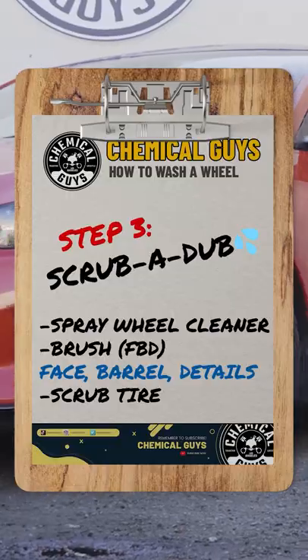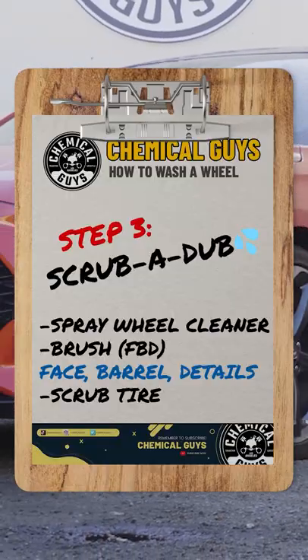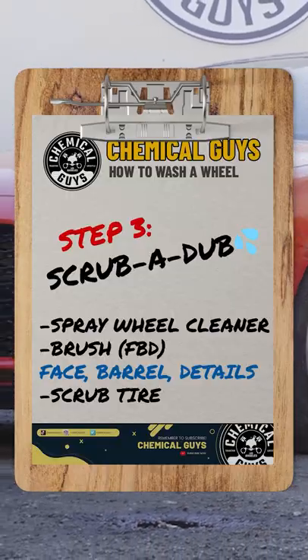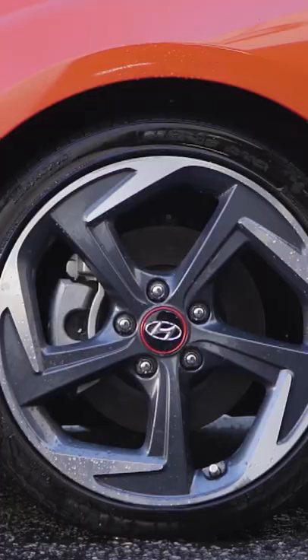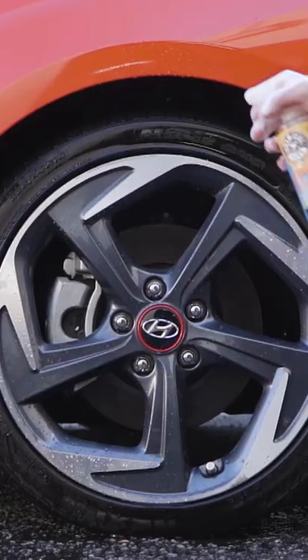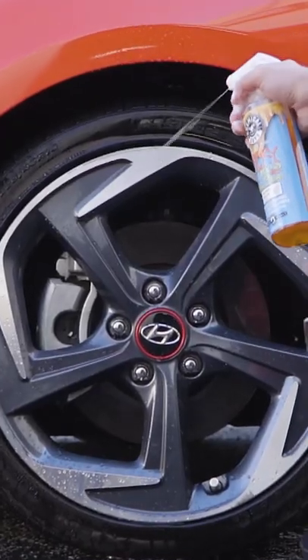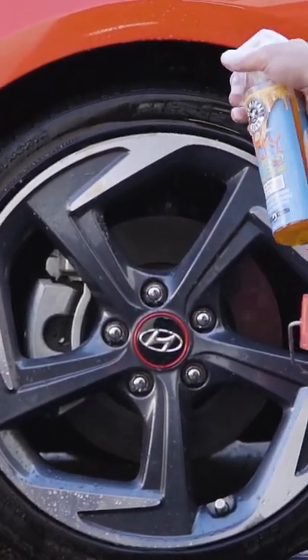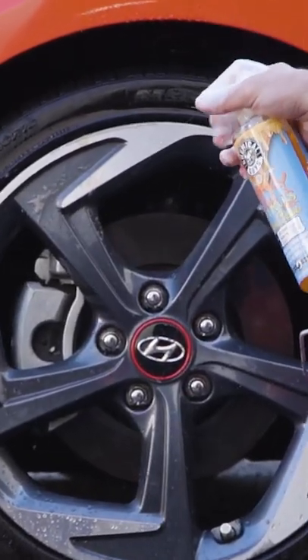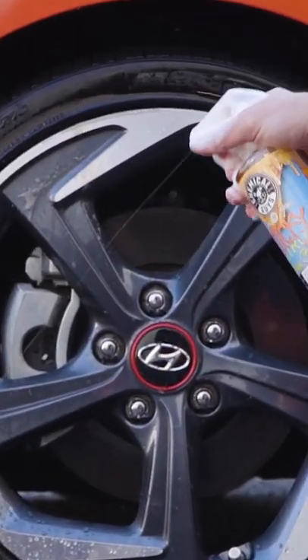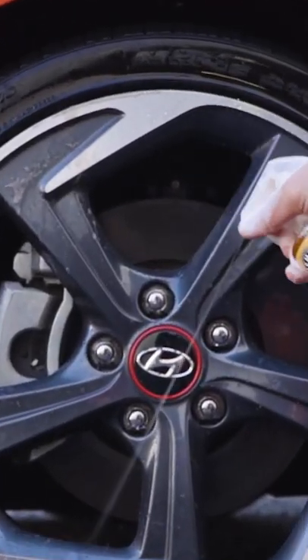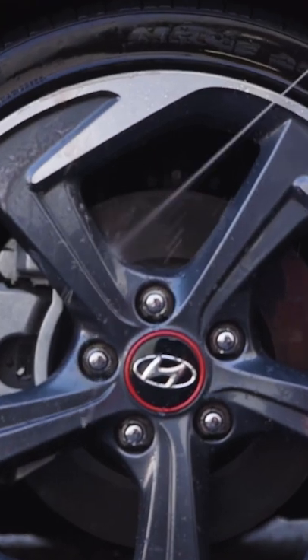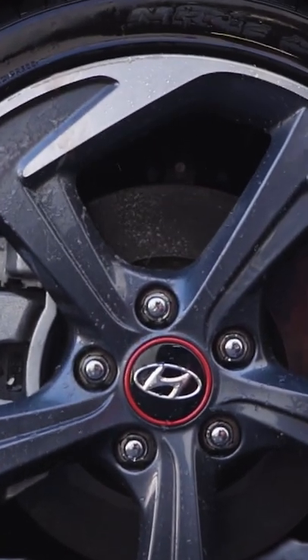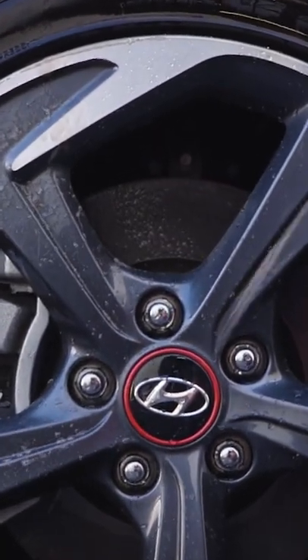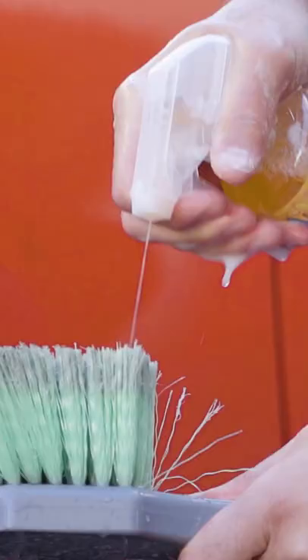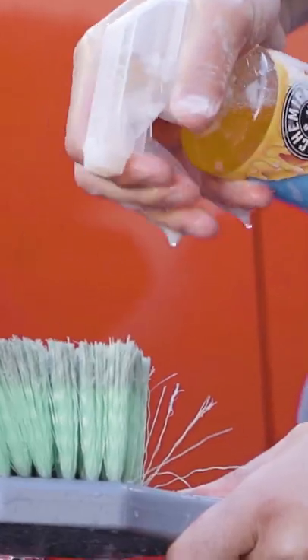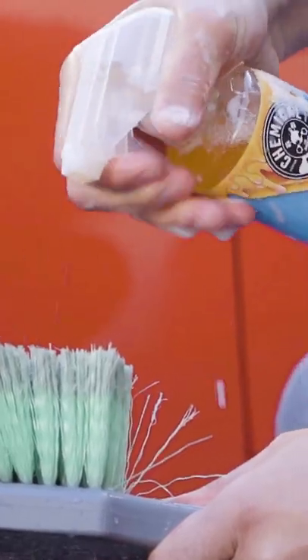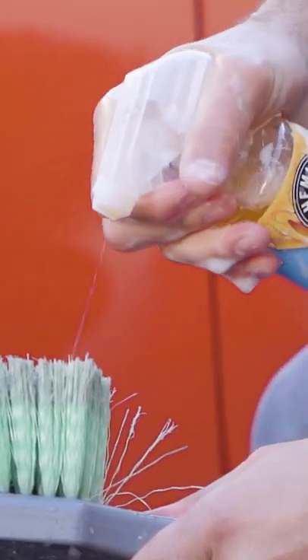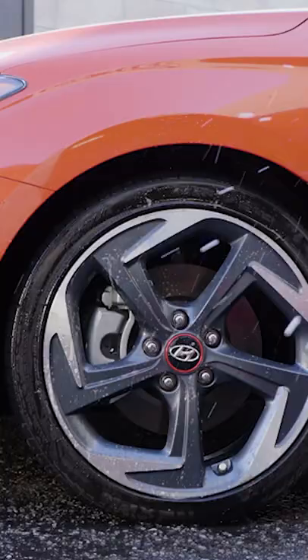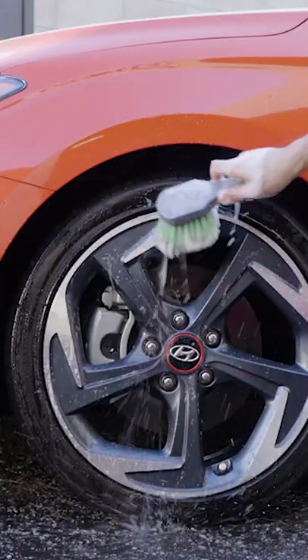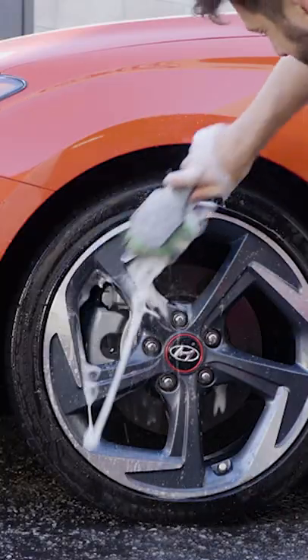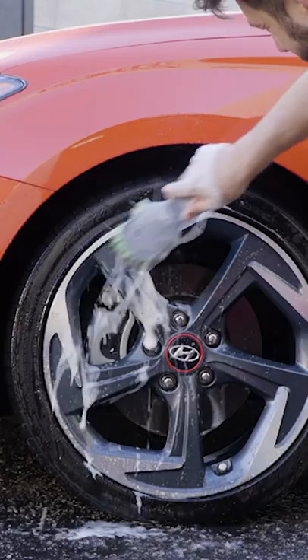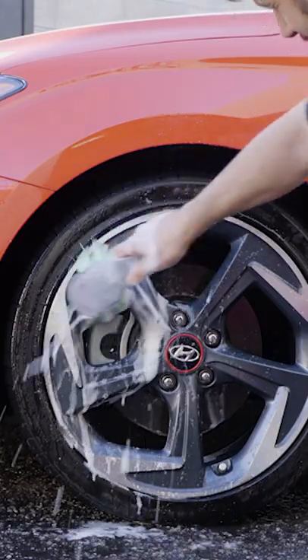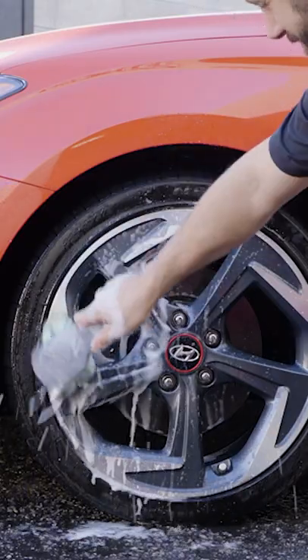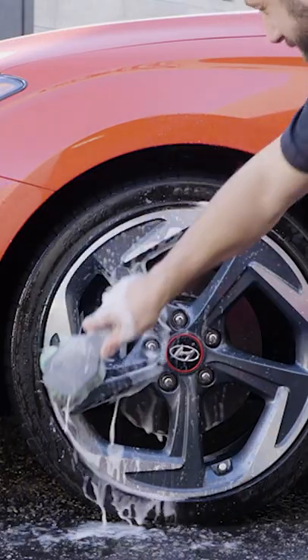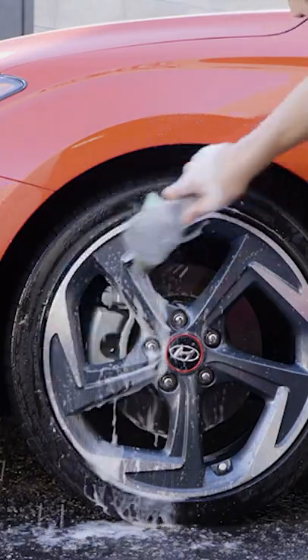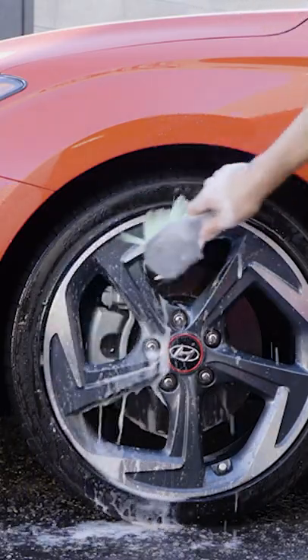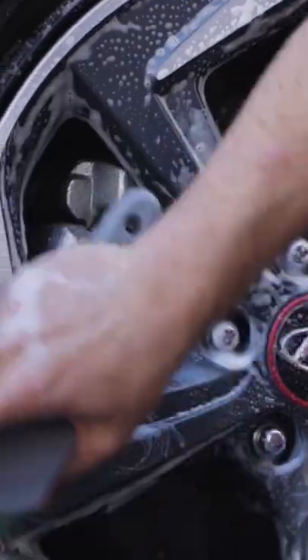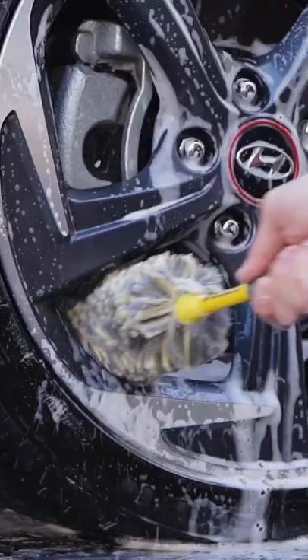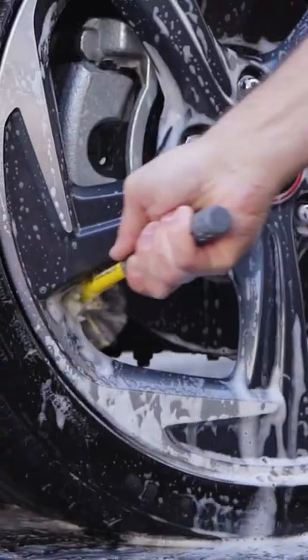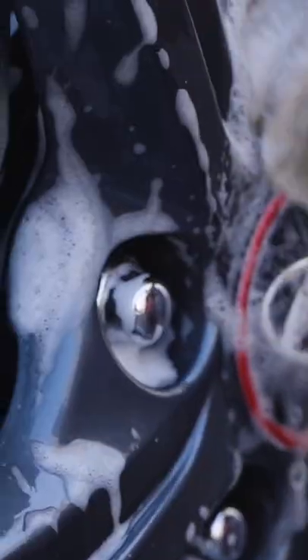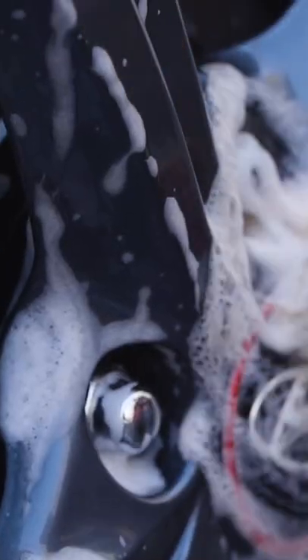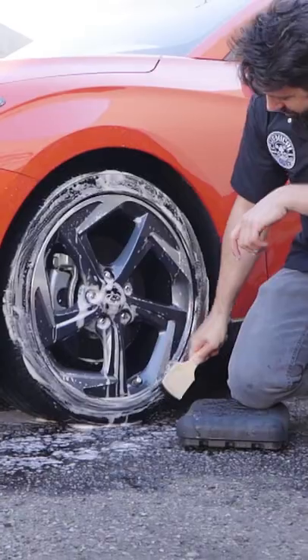Step three, scrub-a-dub-dub. Generously spray your designated wheel cleaner onto the surface. Use your various Chemical Guys brushes to suds up and clean every last inch of that wheel. Remember to get the face, the barrel, the spokes, the lug nuts, and the tire.